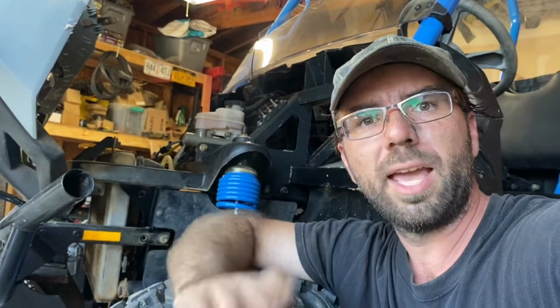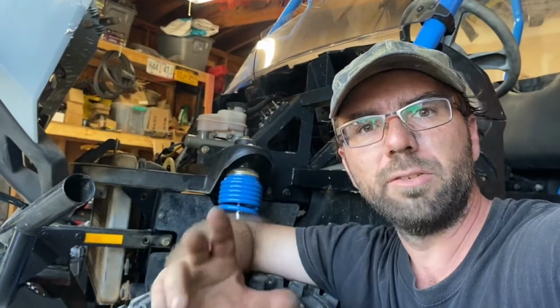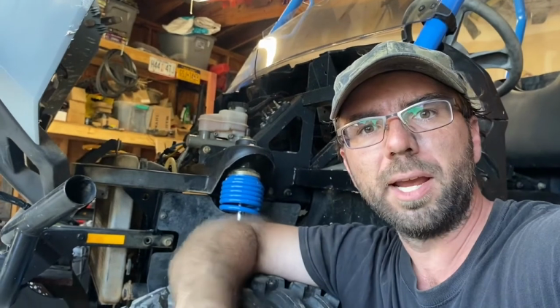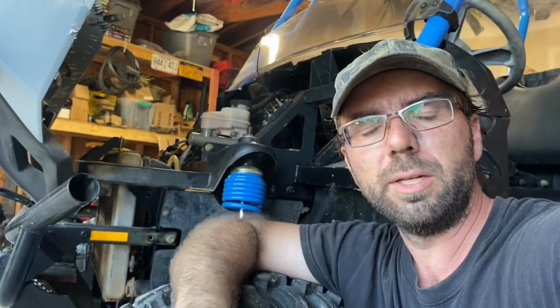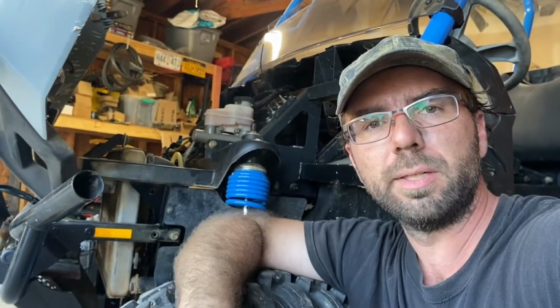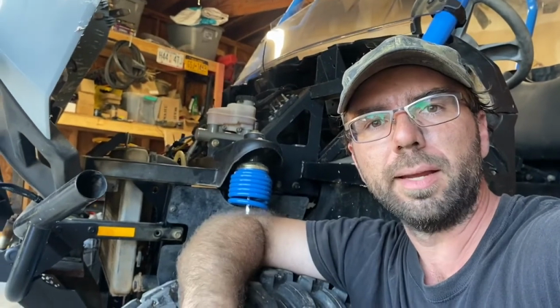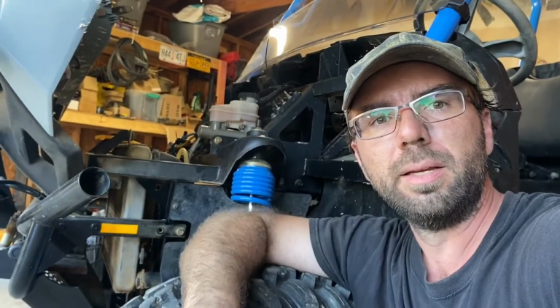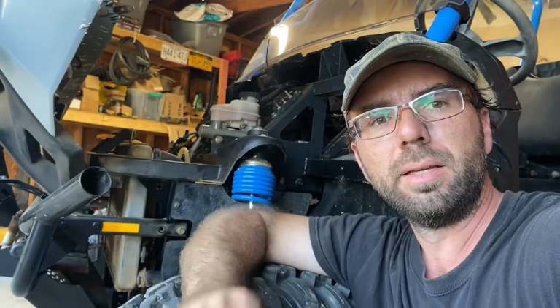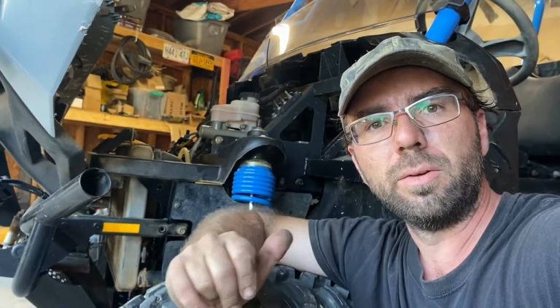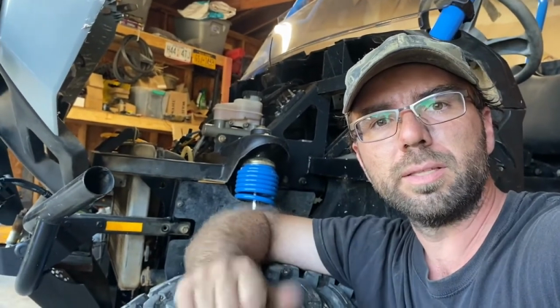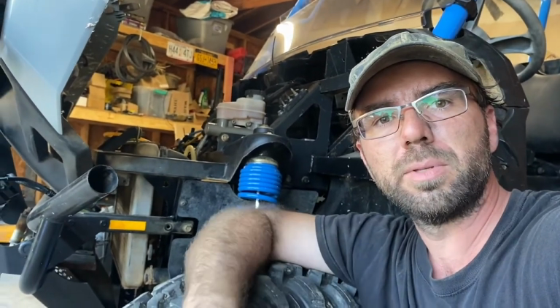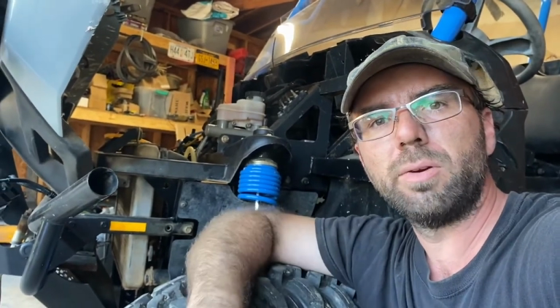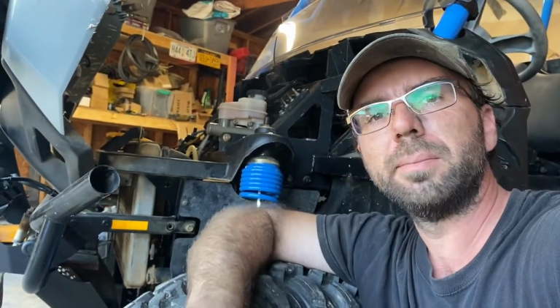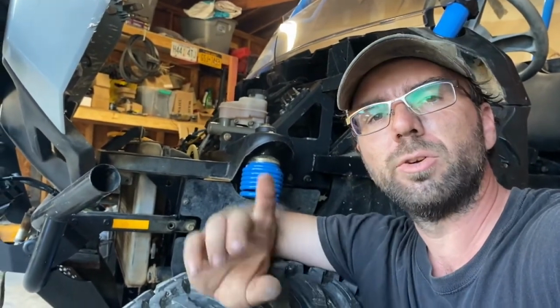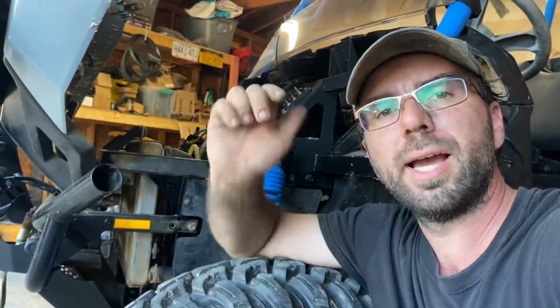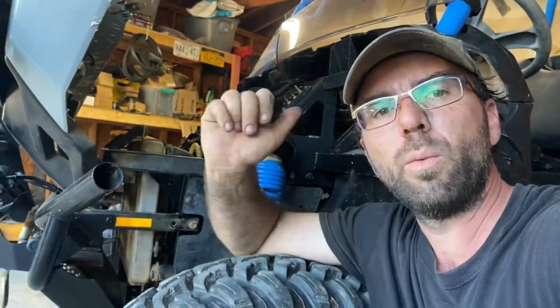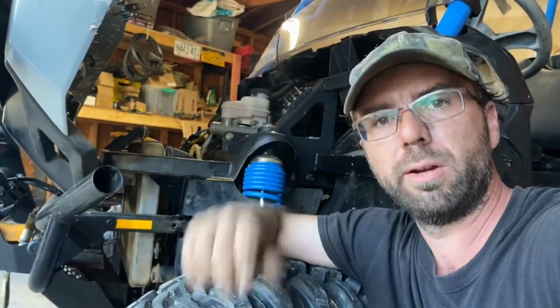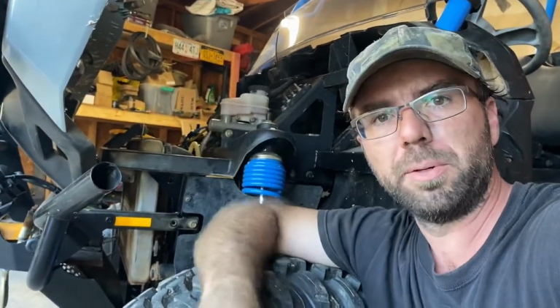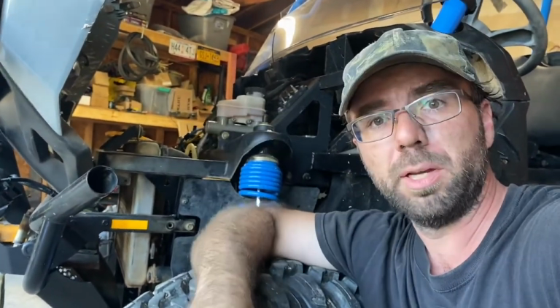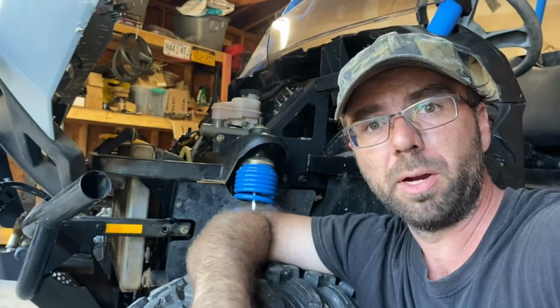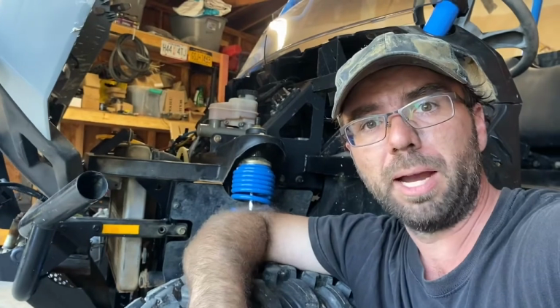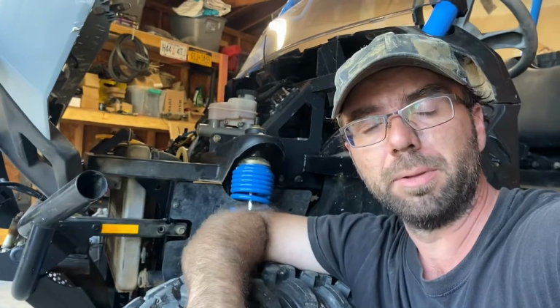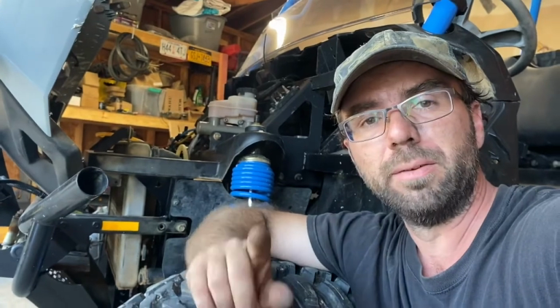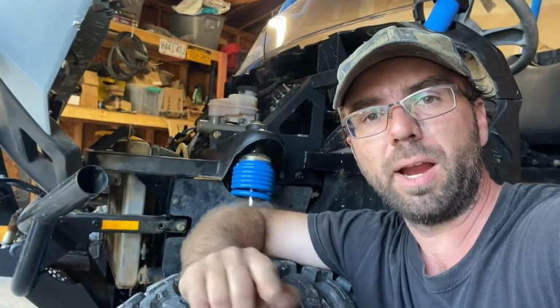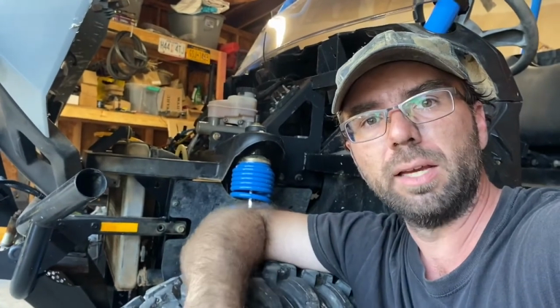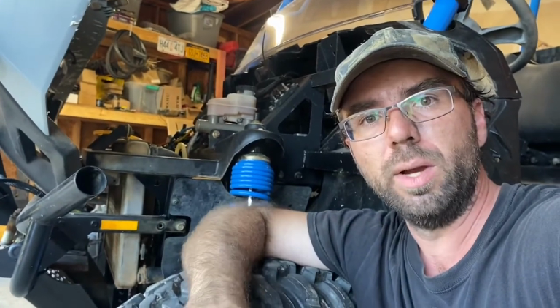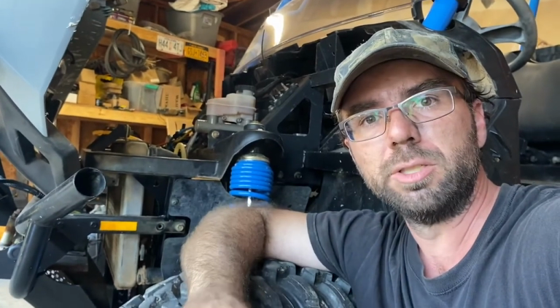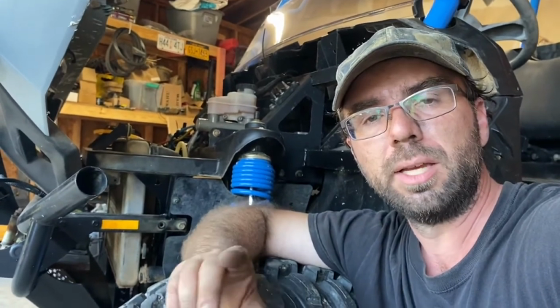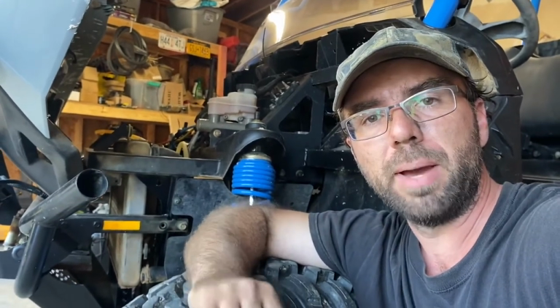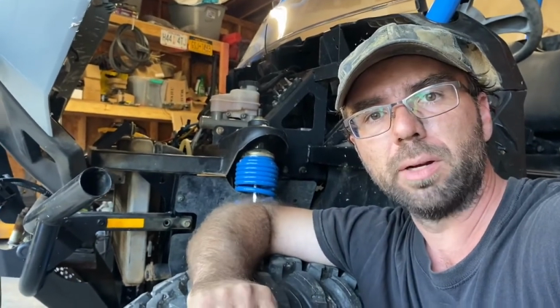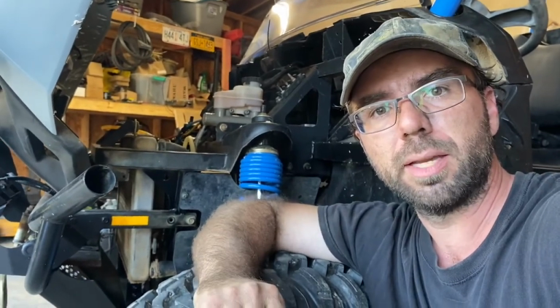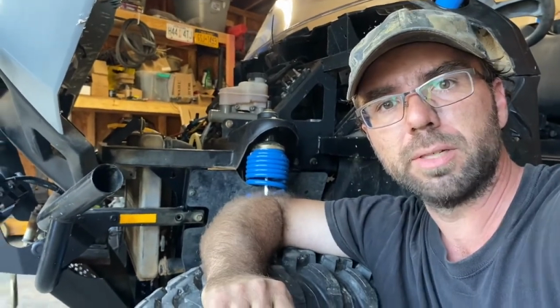Hey everybody, how we doing today? In this episode I'm going to be showing you how to wire up your bus bar properly for adding a winch and power accessories.